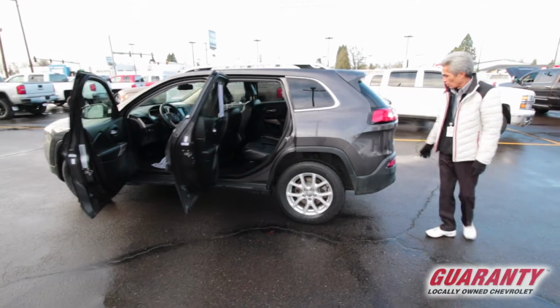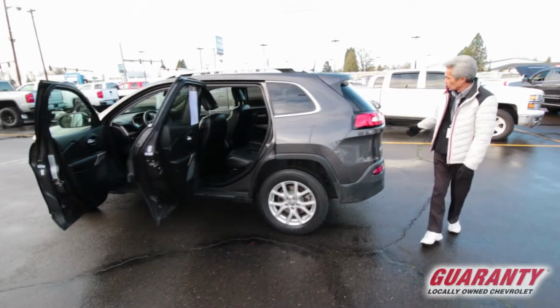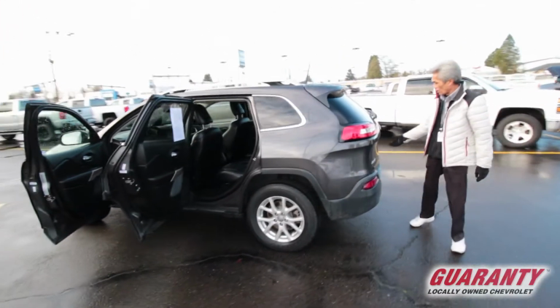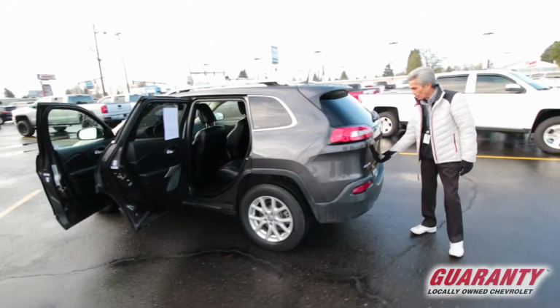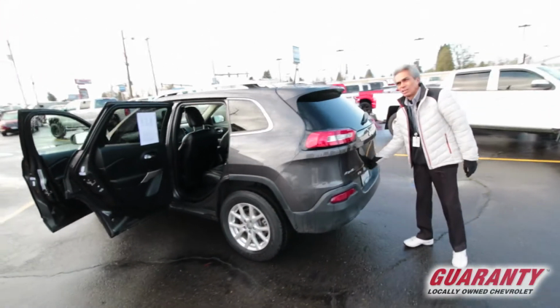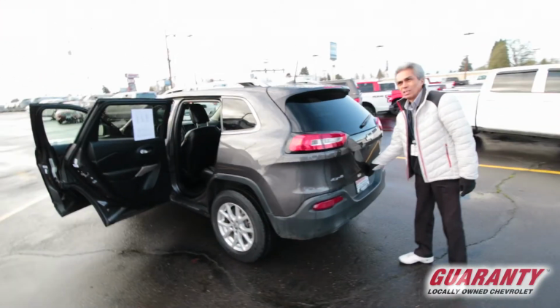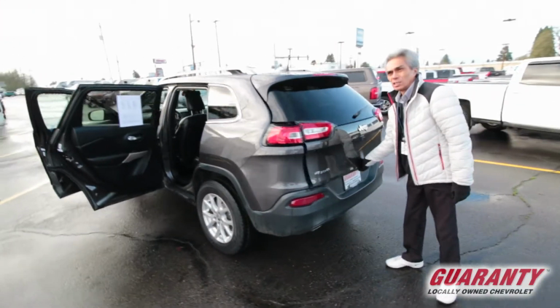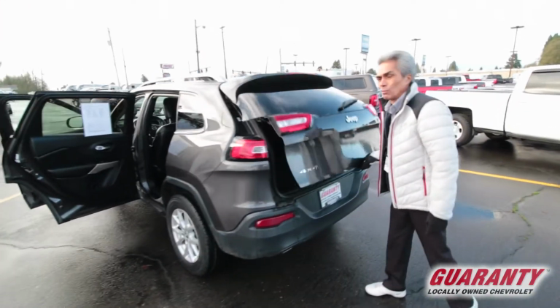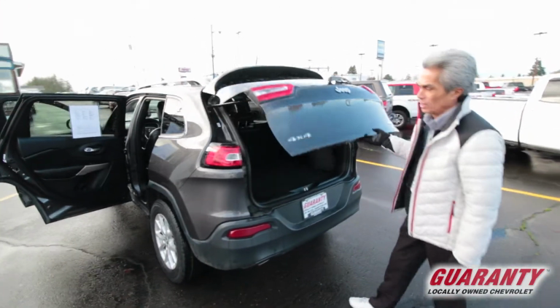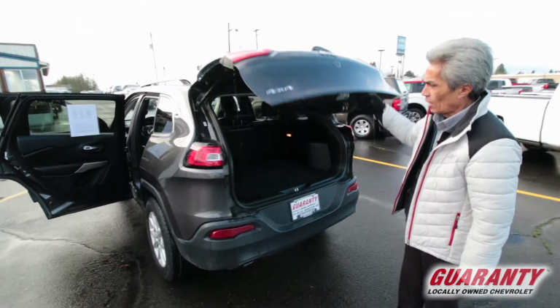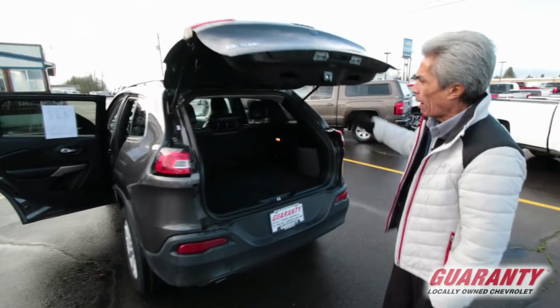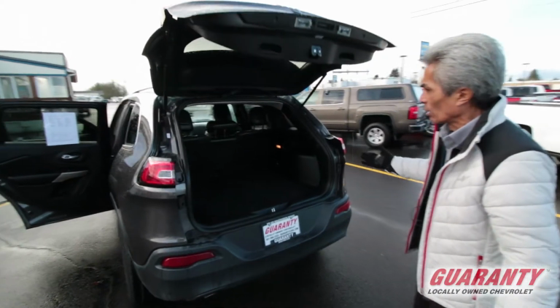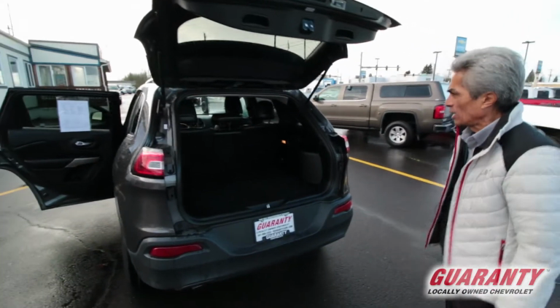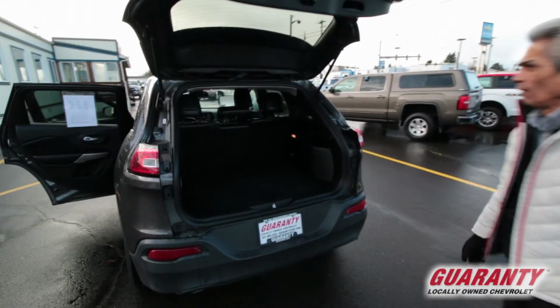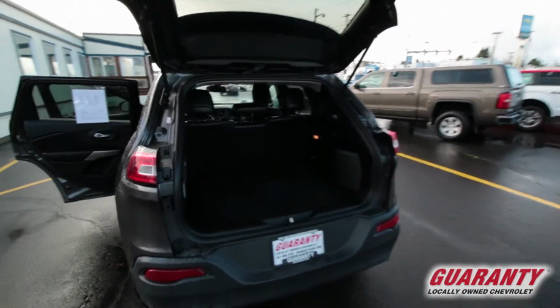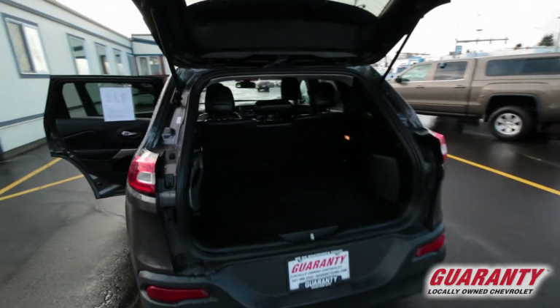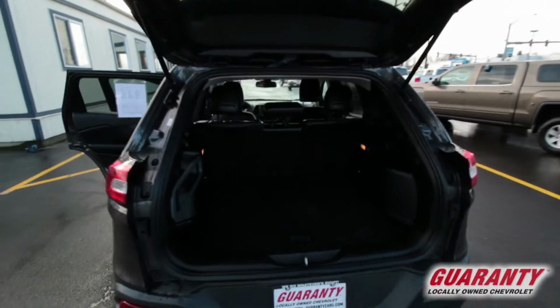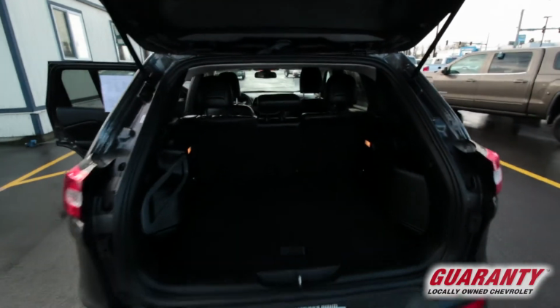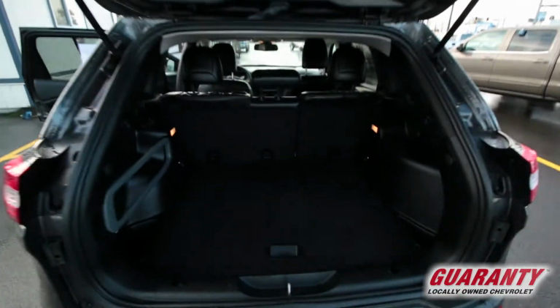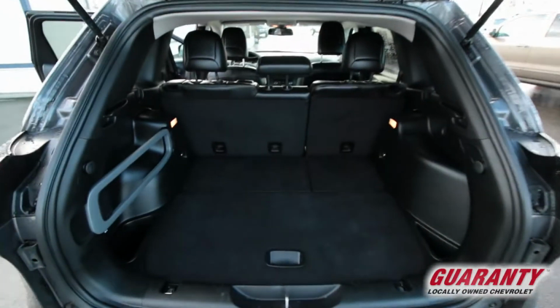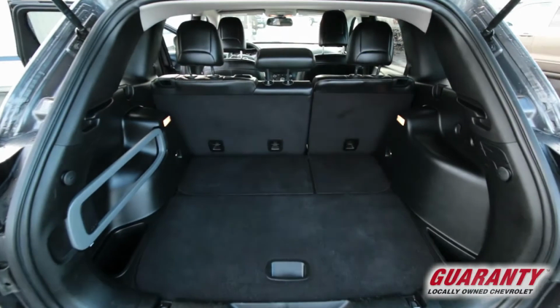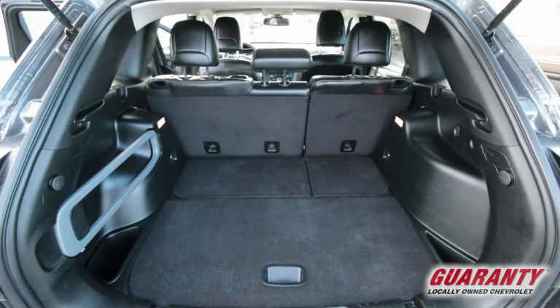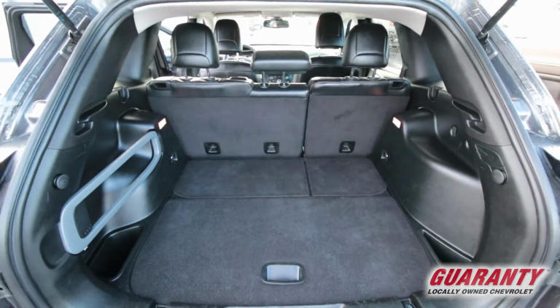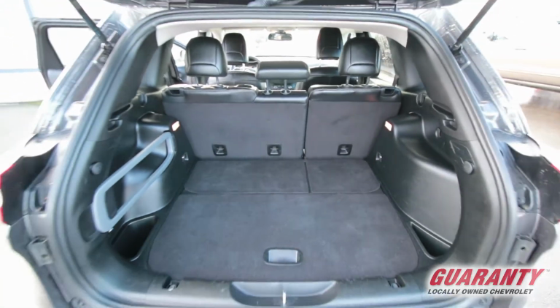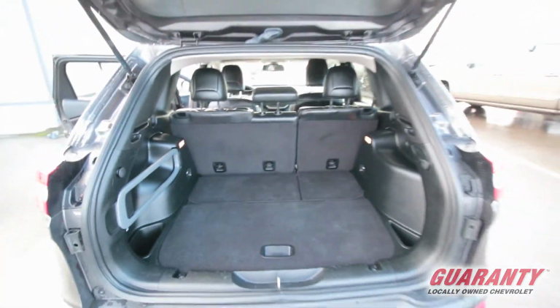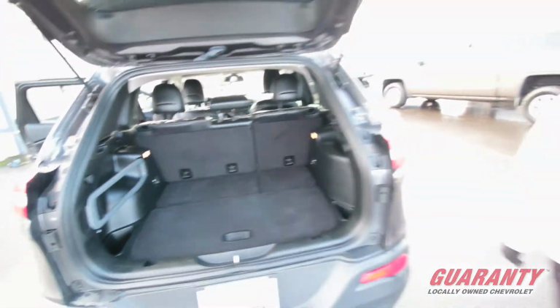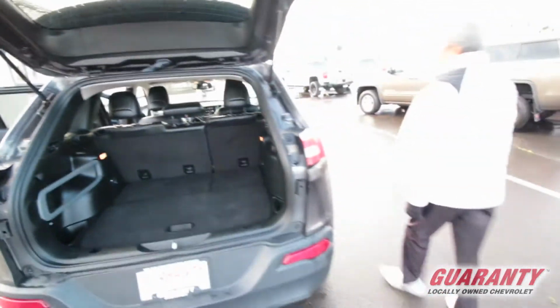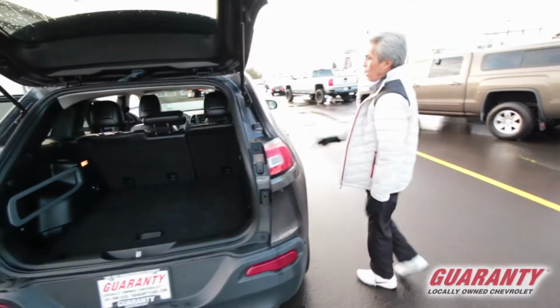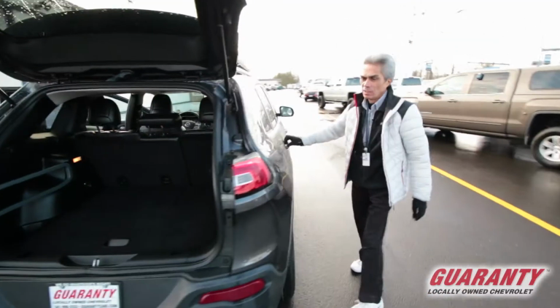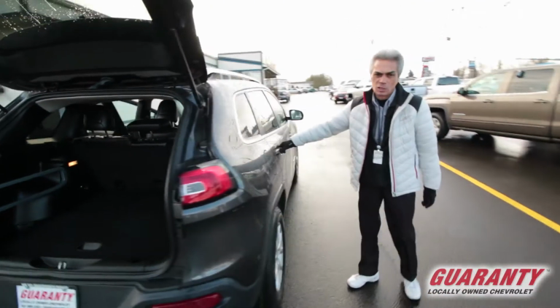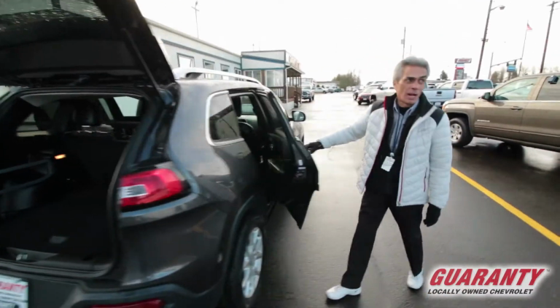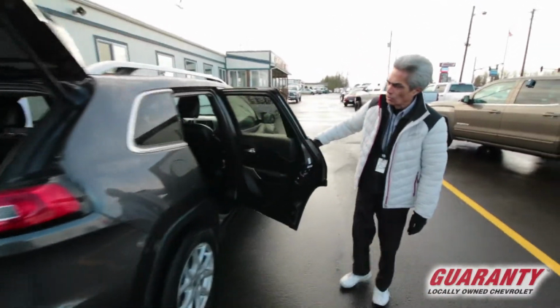This one you just got to come out and take a look. It is just in really nice shape. Probably been garaged. Got a really clean maintenance record. Really nice driving vehicle, easy to park for a compact SUV.